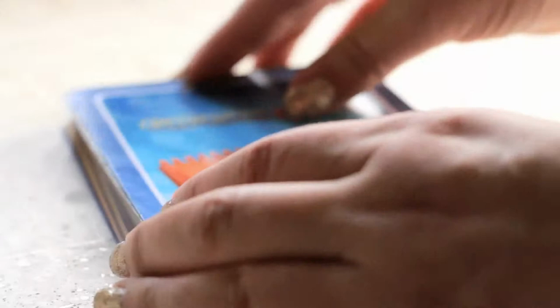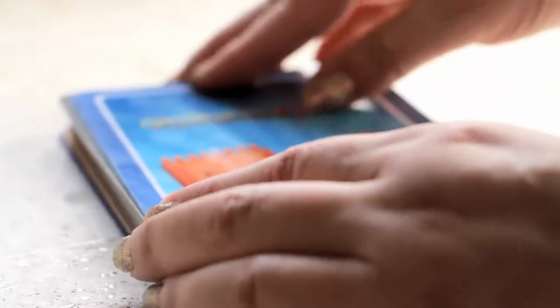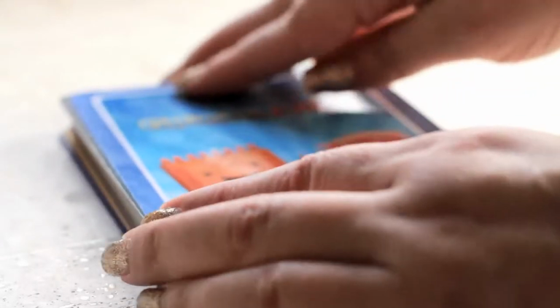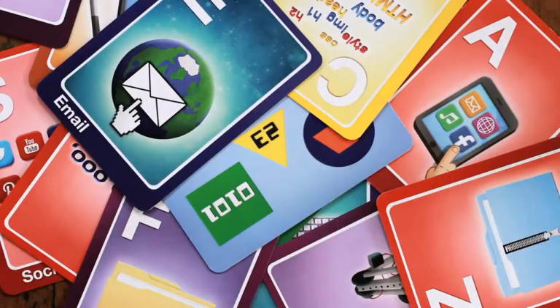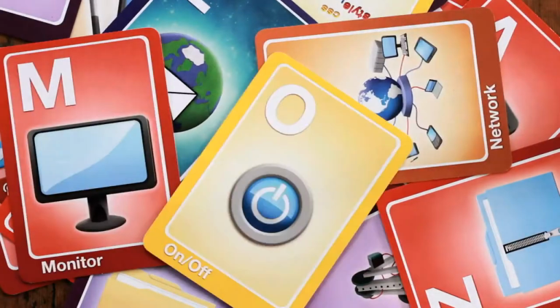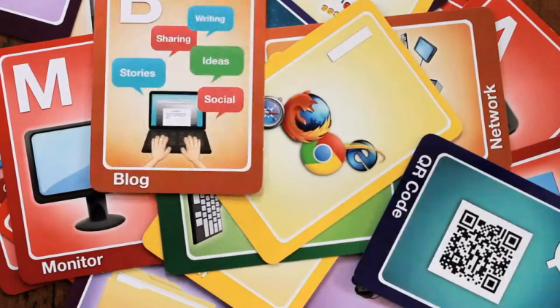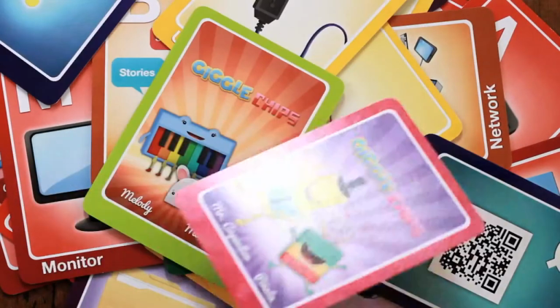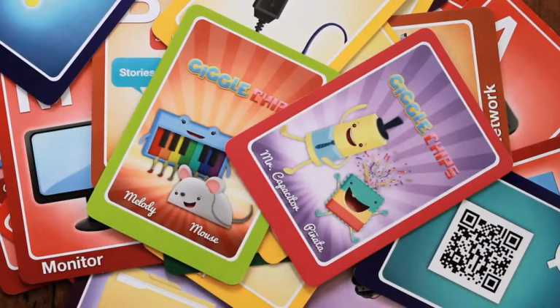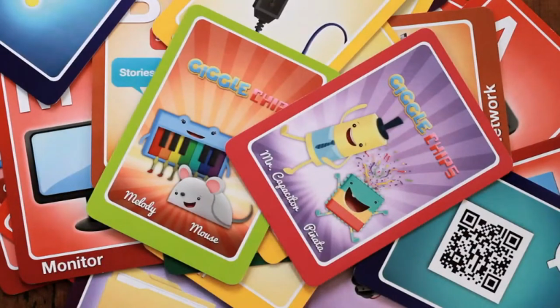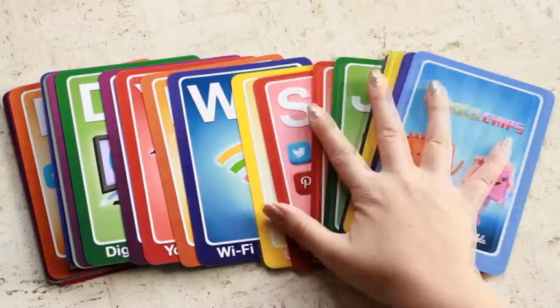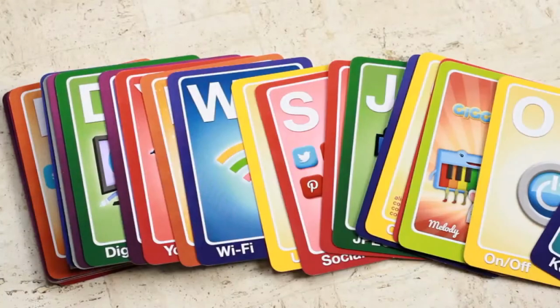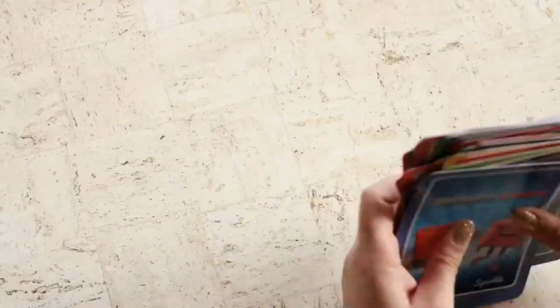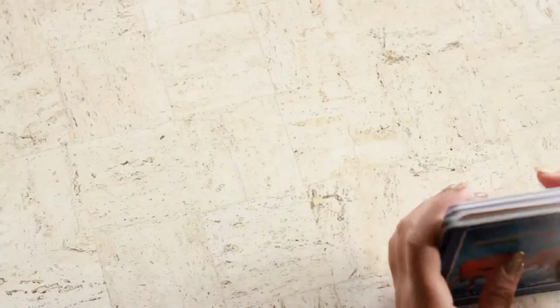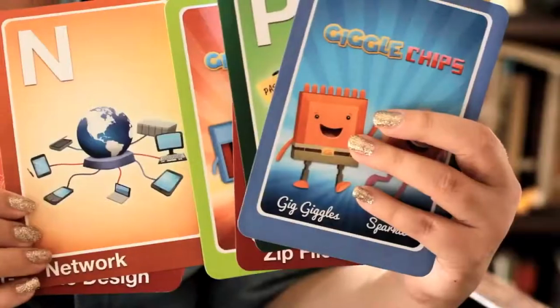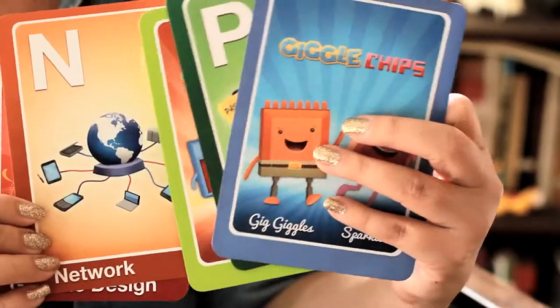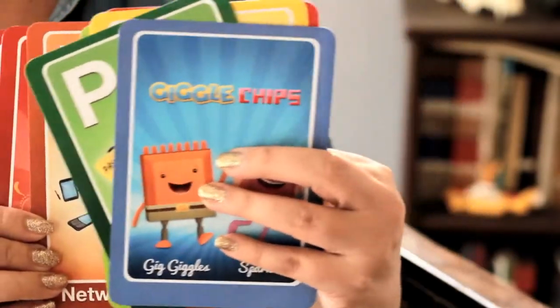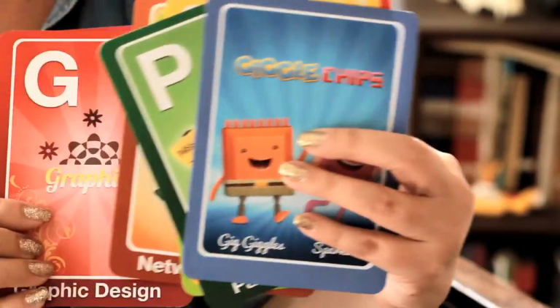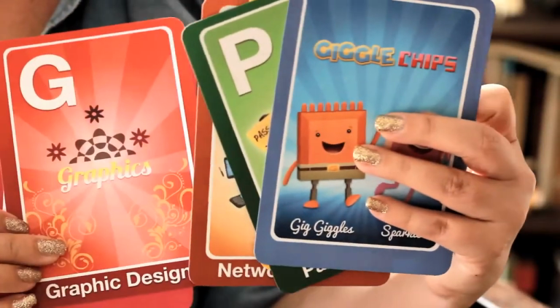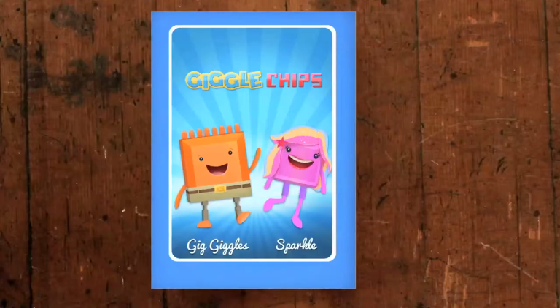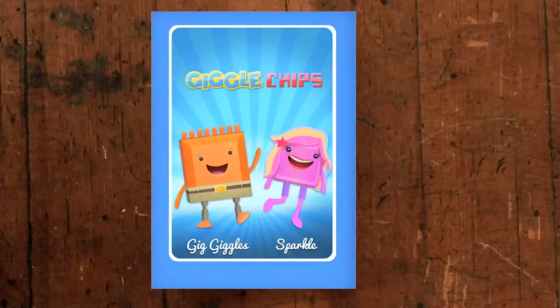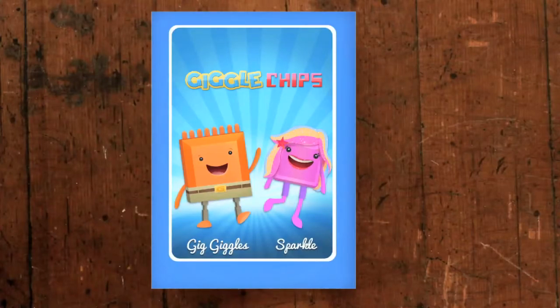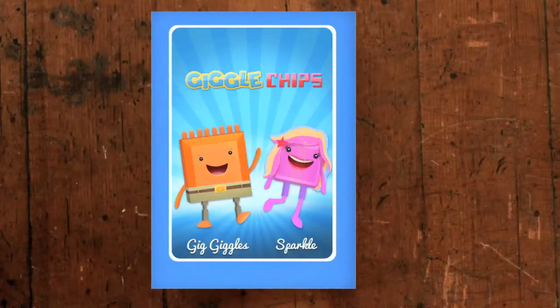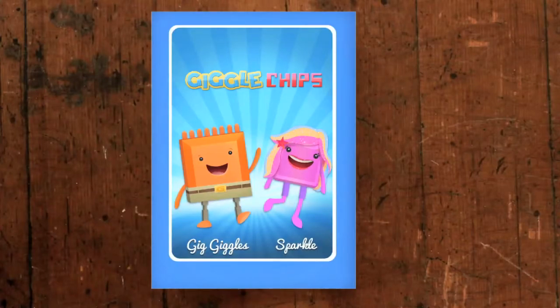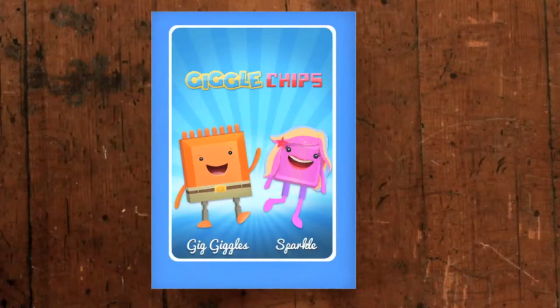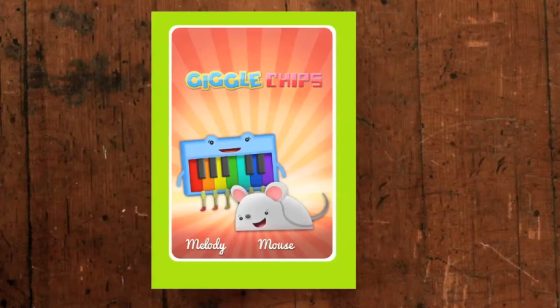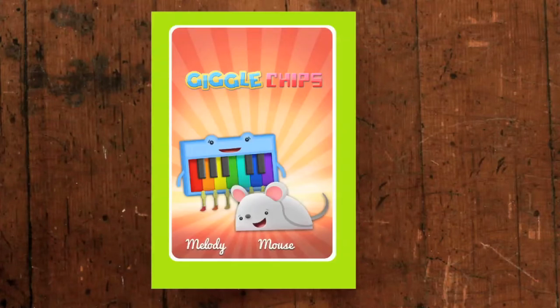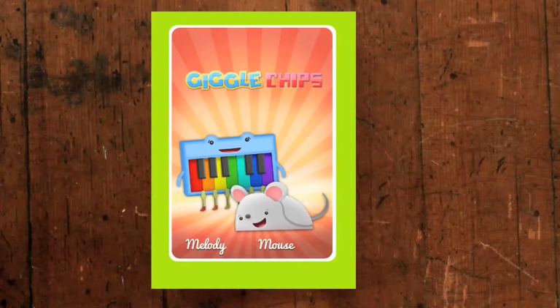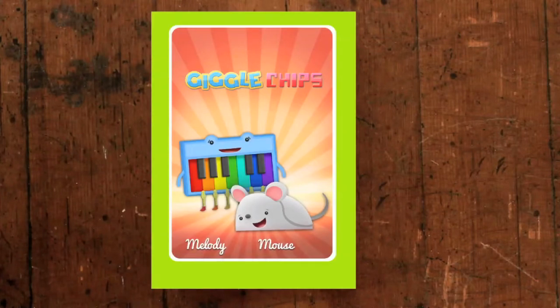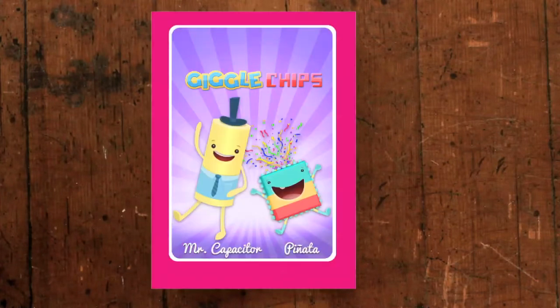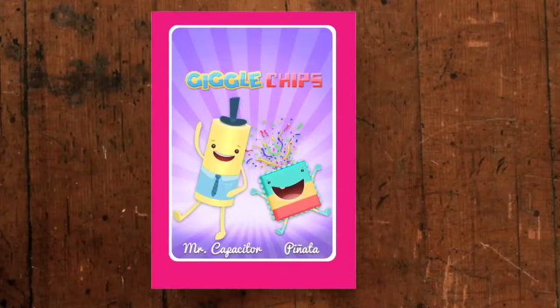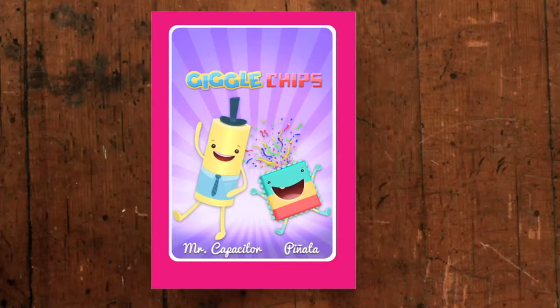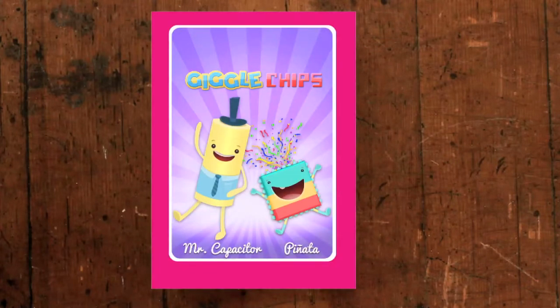shapes recognition, a robot tangram card, a color memory, and binary concentration game. Our character cards feature Giggles, Sparkle, Mouse, Melody, Mr. Capacitor, and Pinaka.